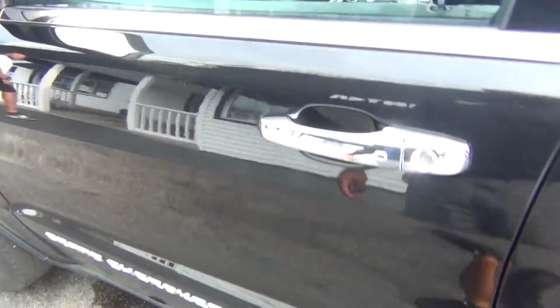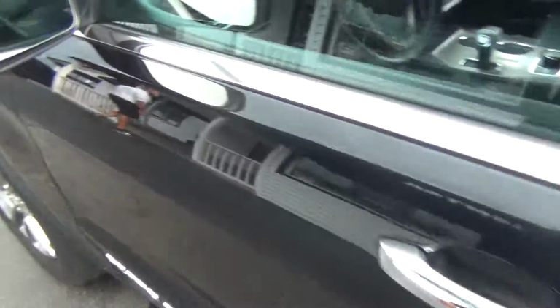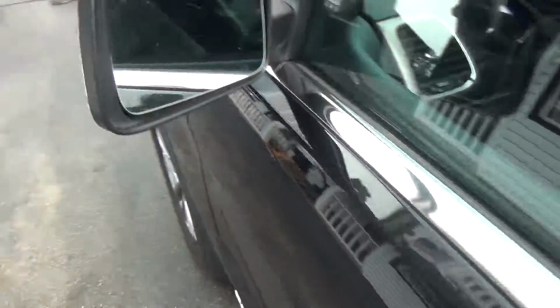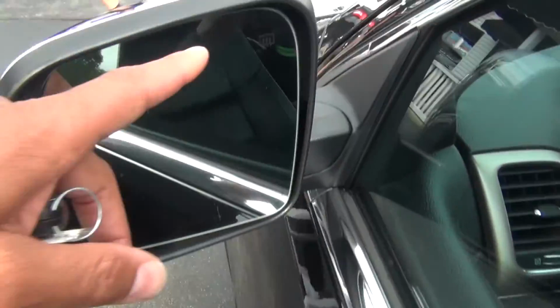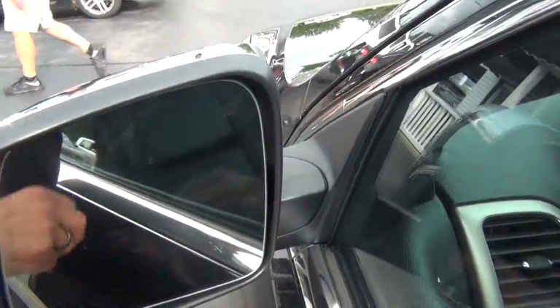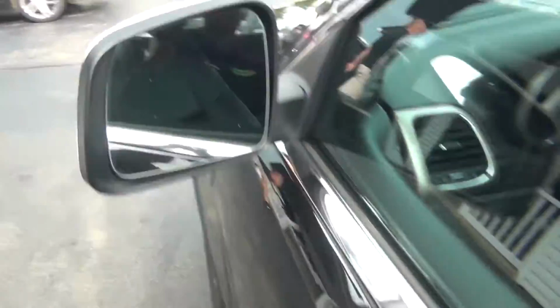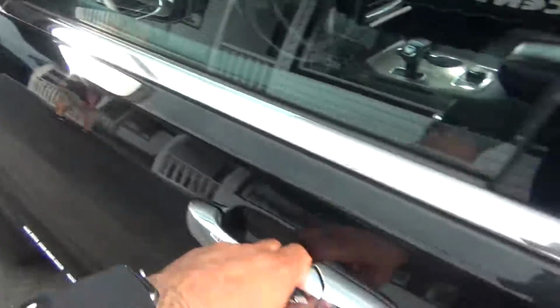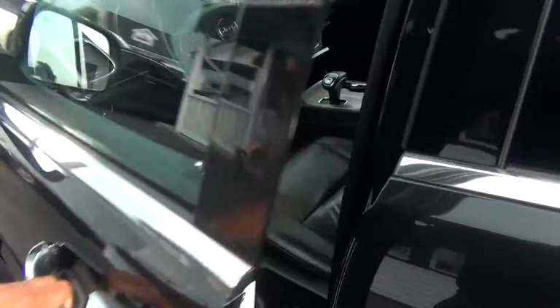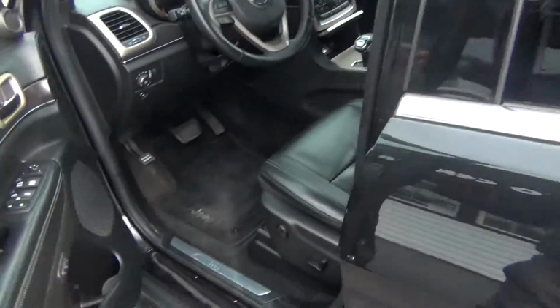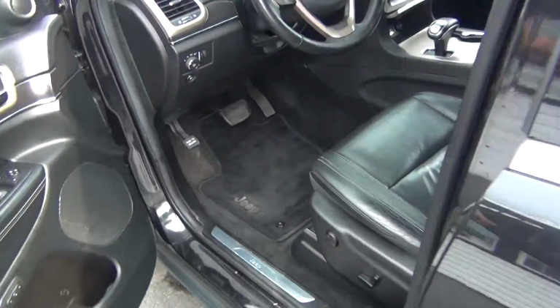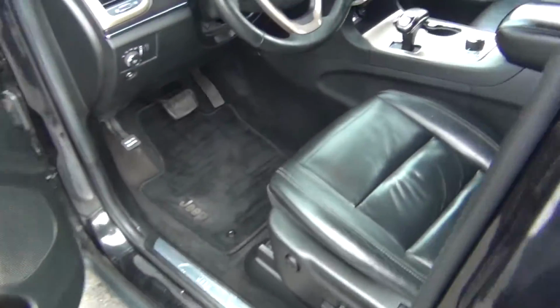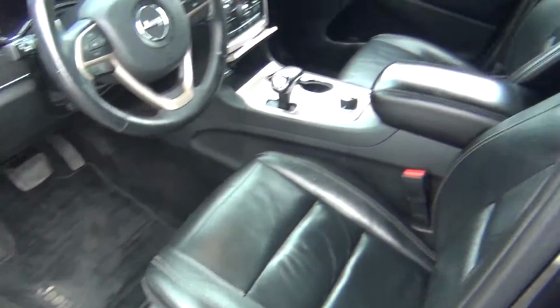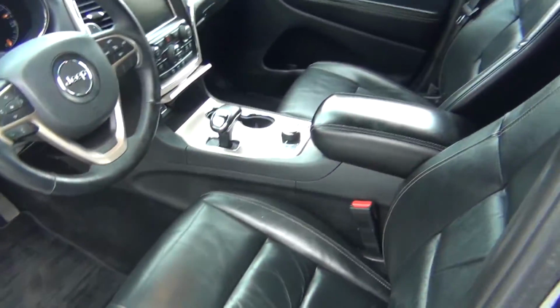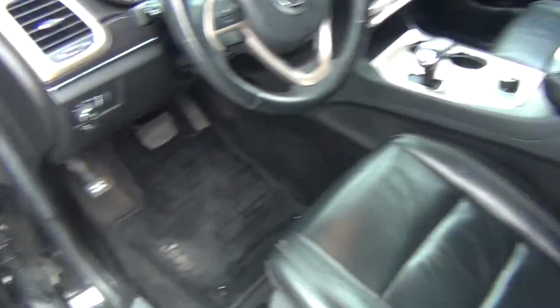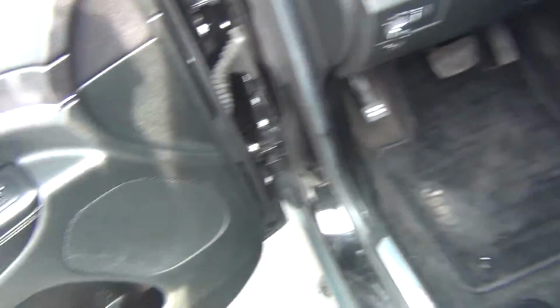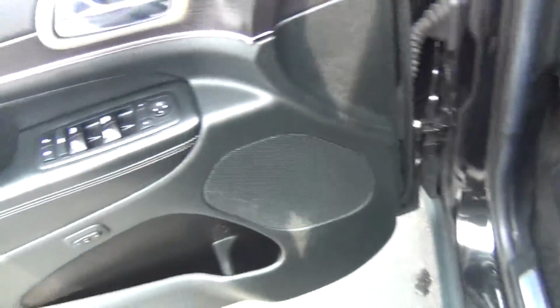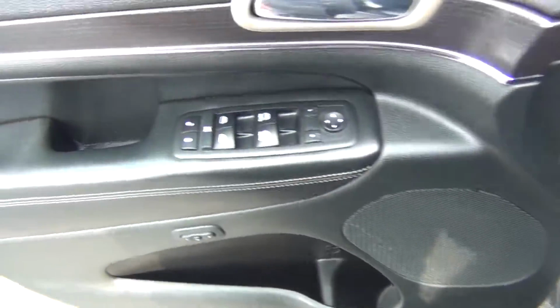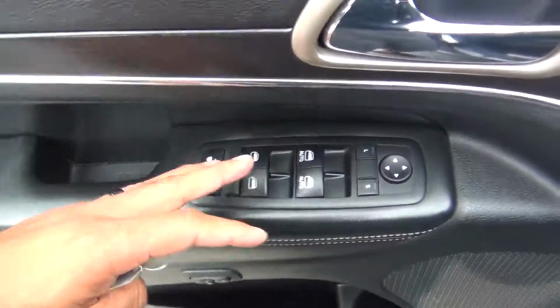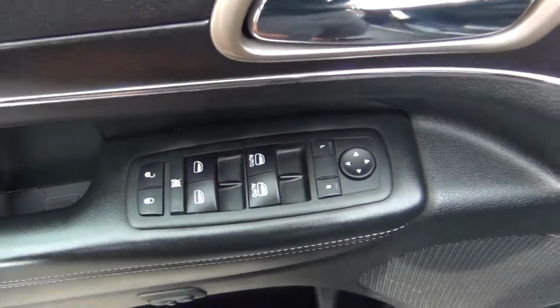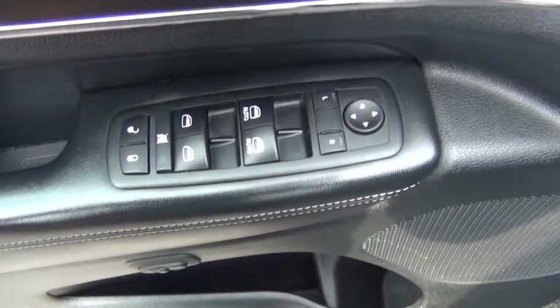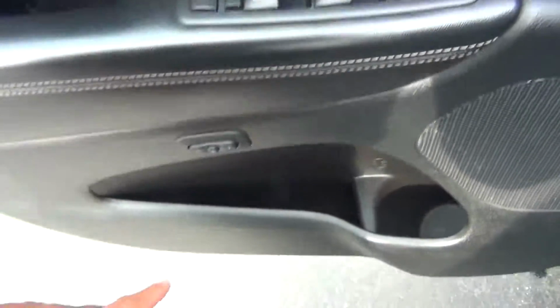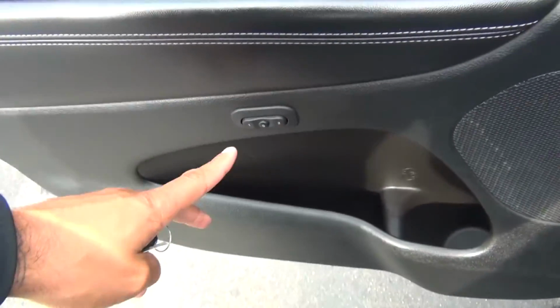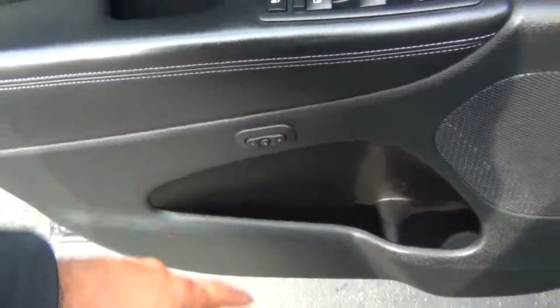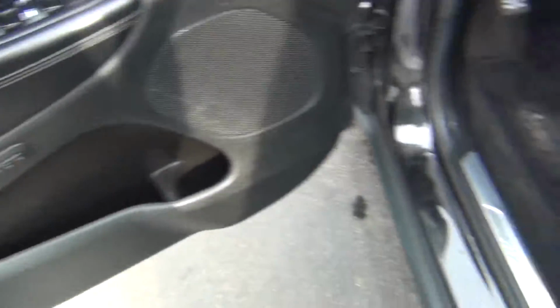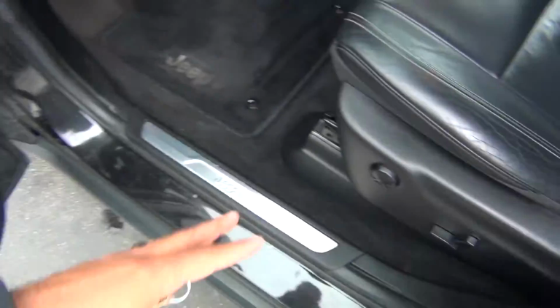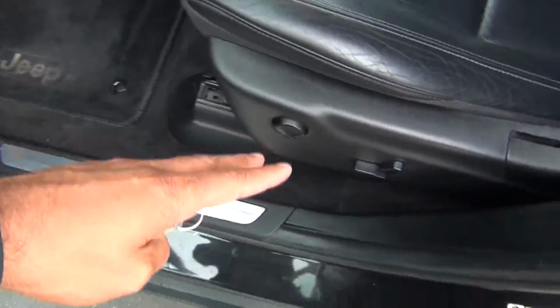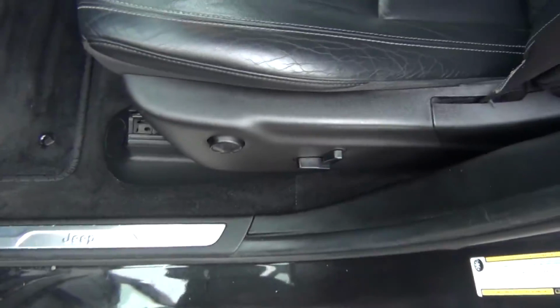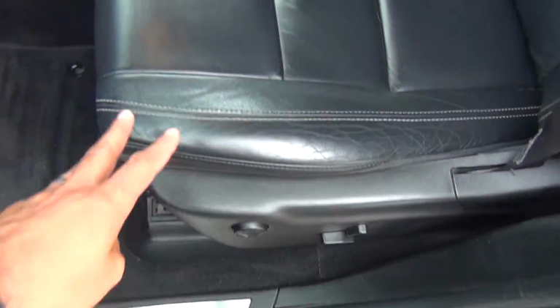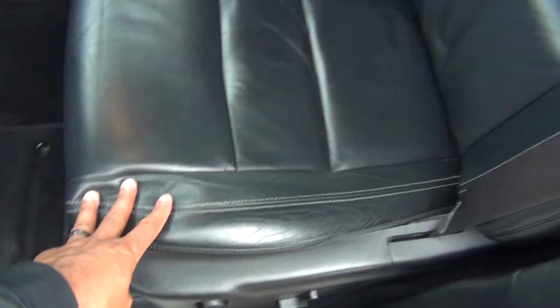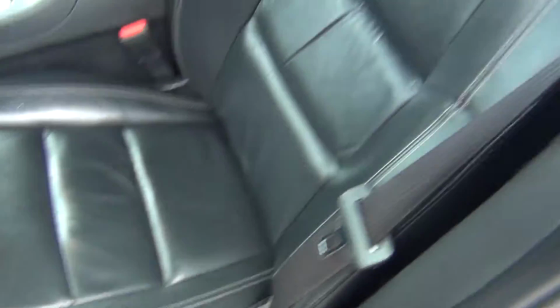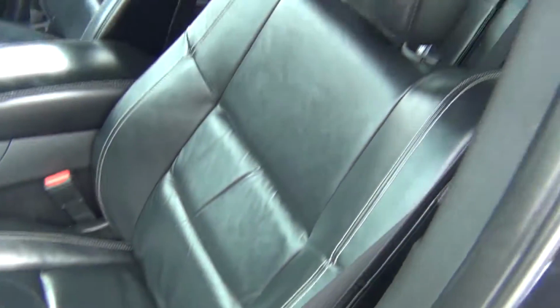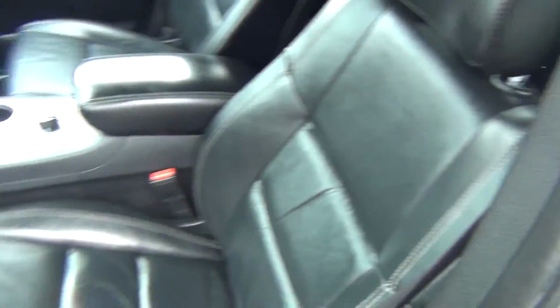You've got keyless entry, heated exterior mirrors, and on the inside it's very, very clean. You've got power windows, locks, and mirrors, memory seats, and power seats with lumbar support. The leather is in excellent shape.